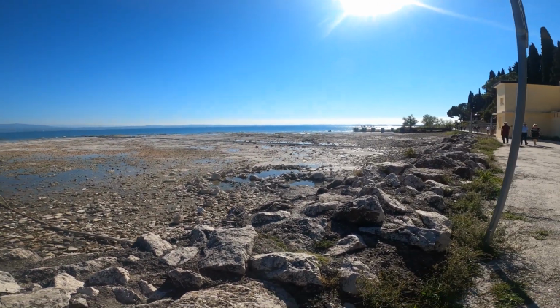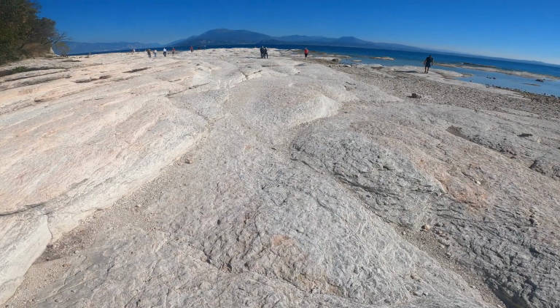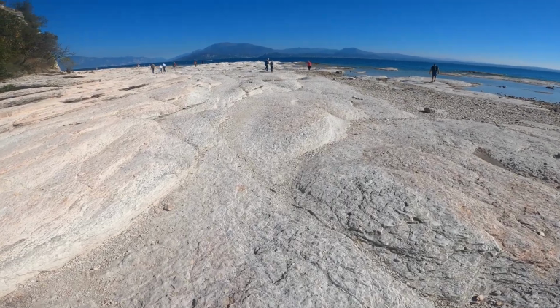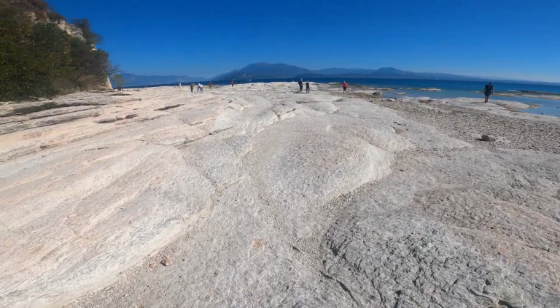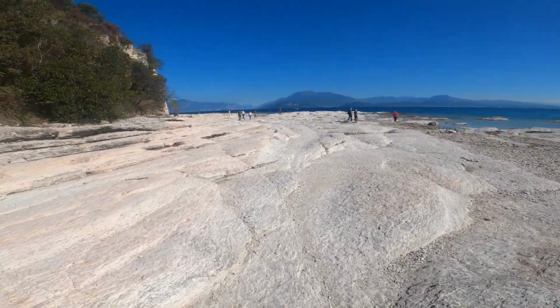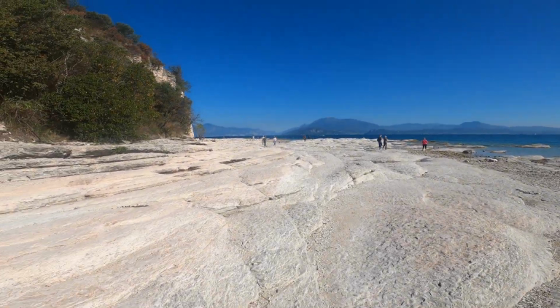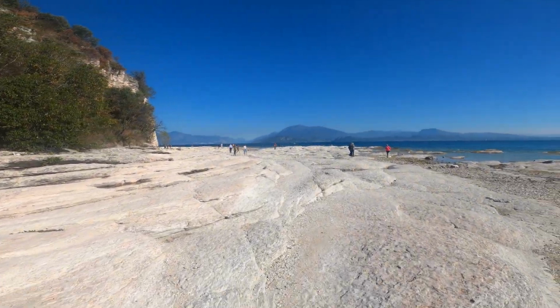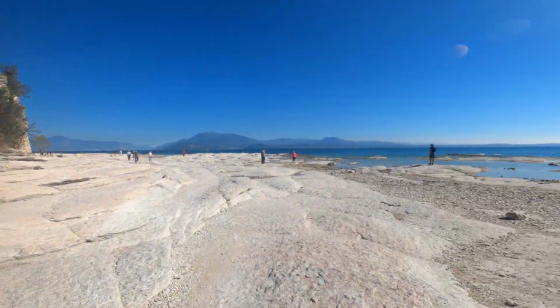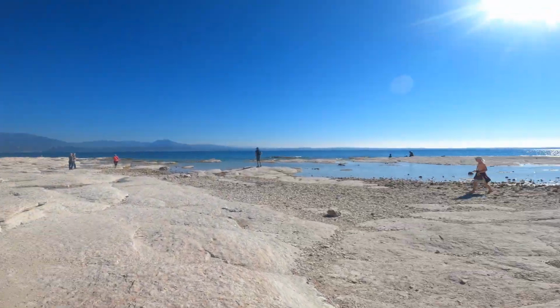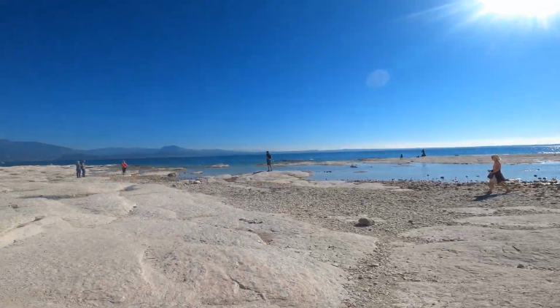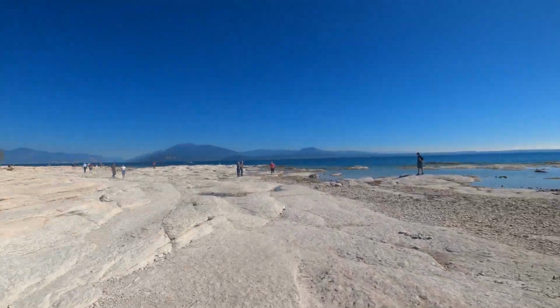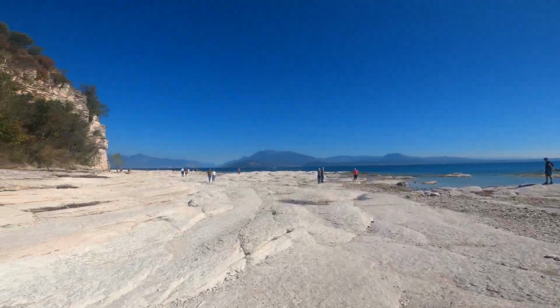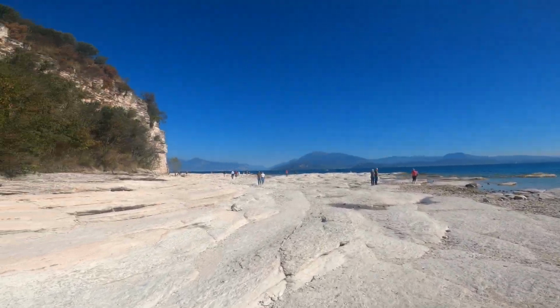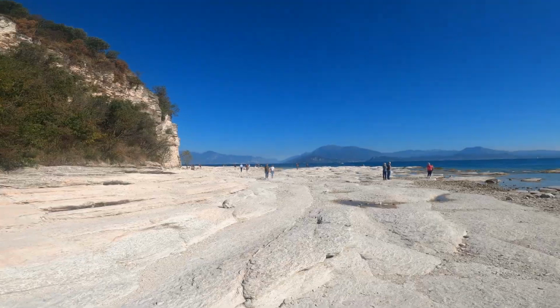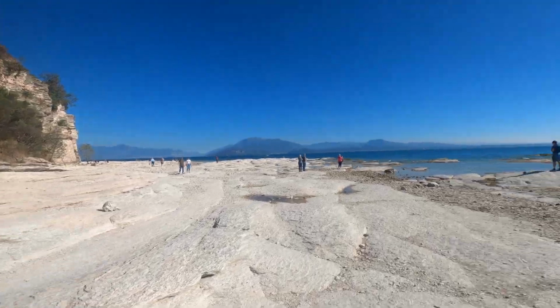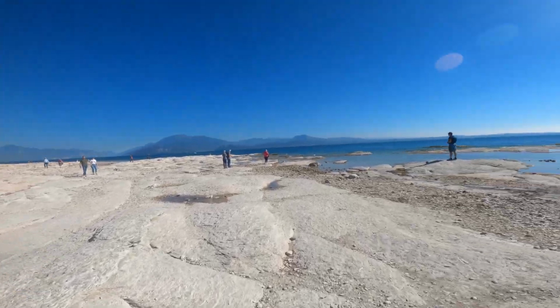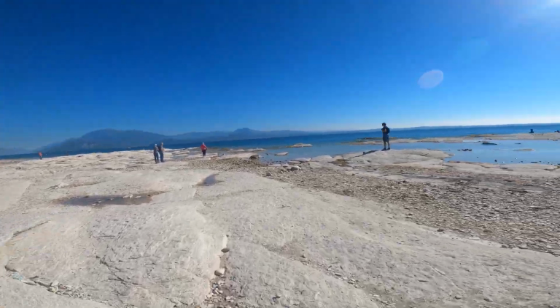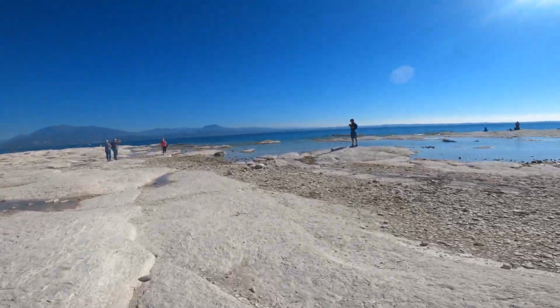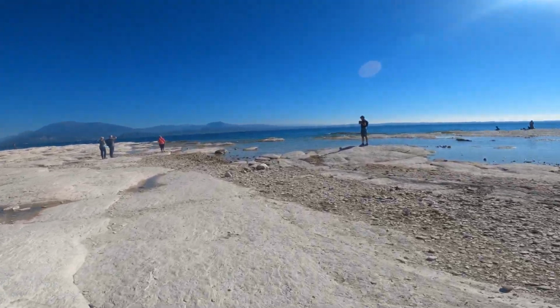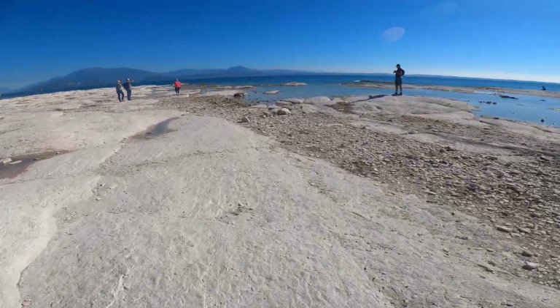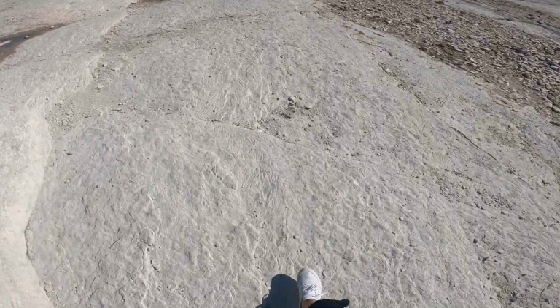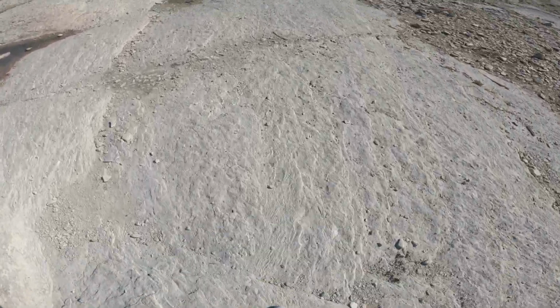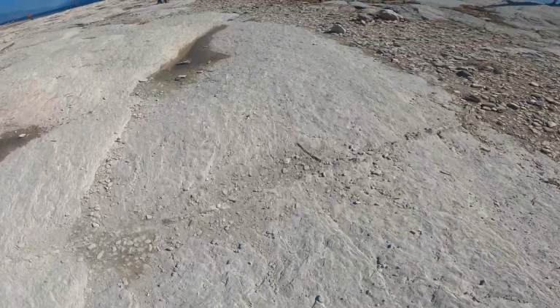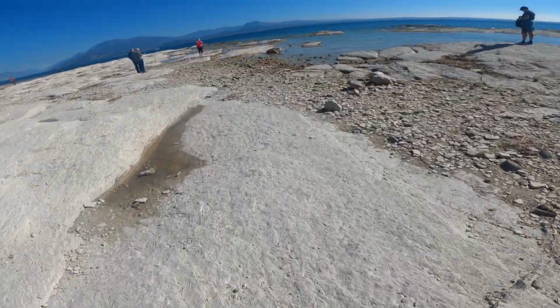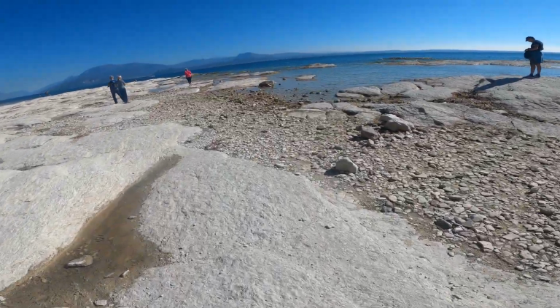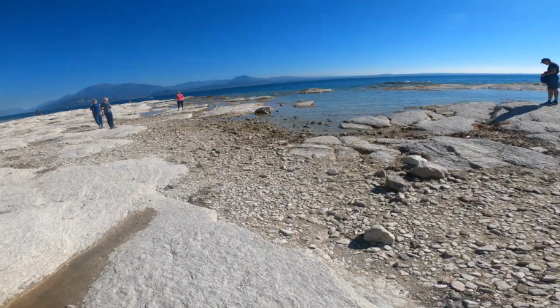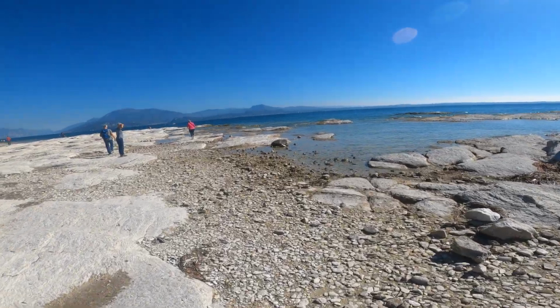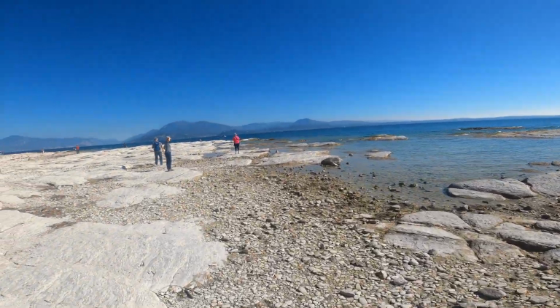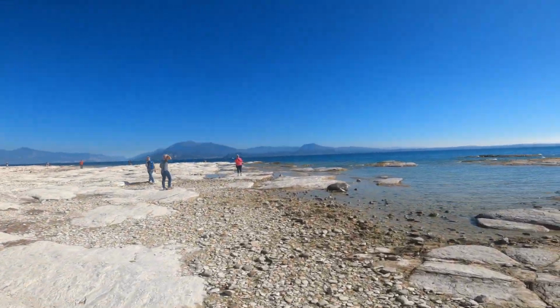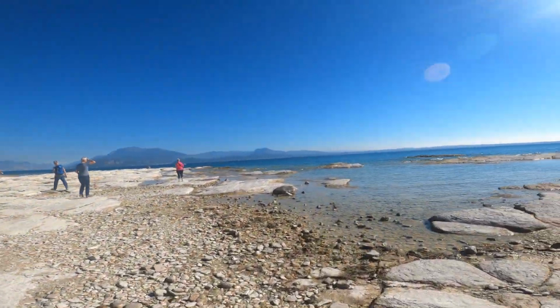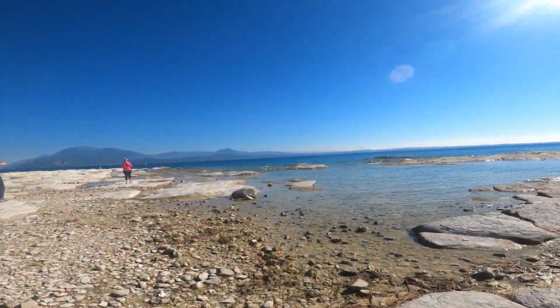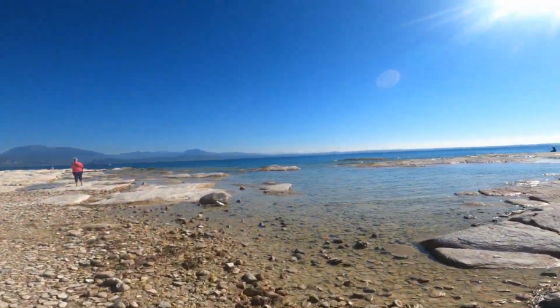I was super surprised to see that close to the water there was no sand but stone. And the water — you will see it in a couple of seconds — is super clear and clean.